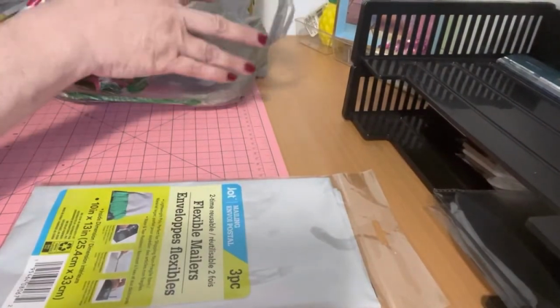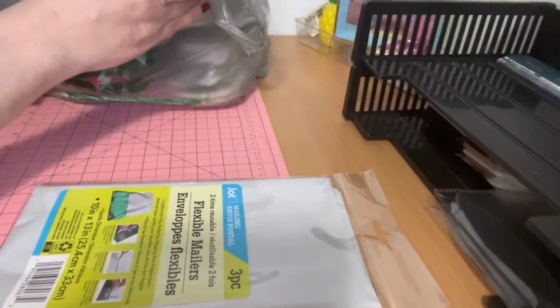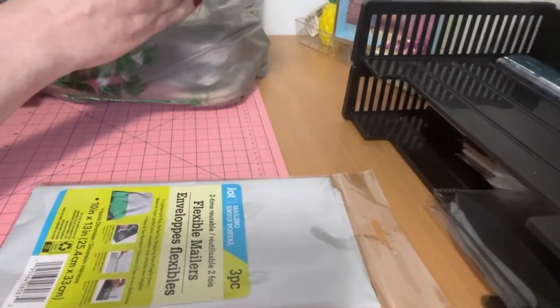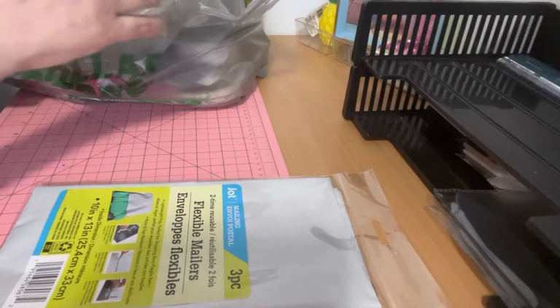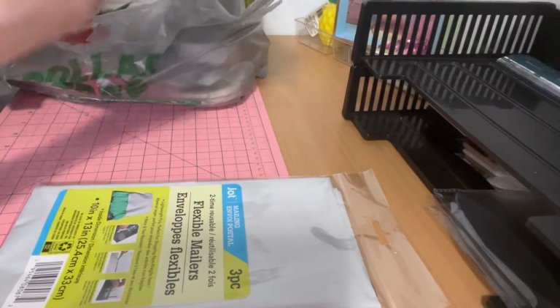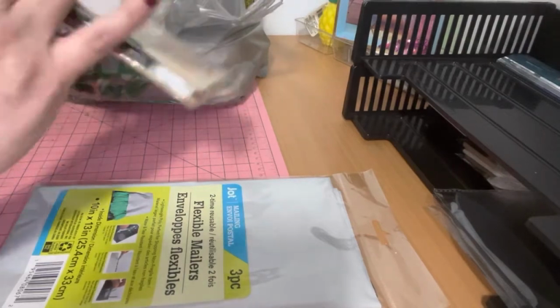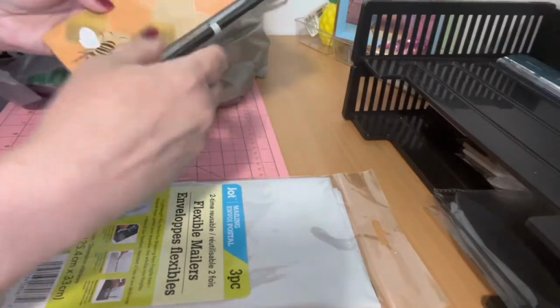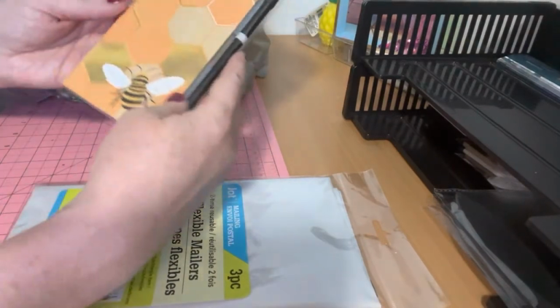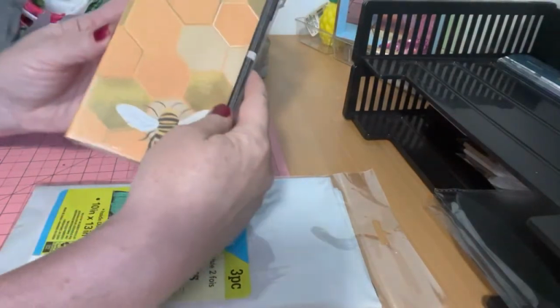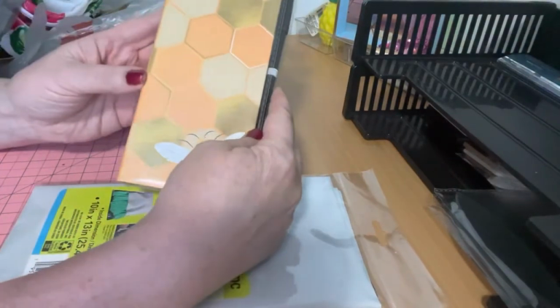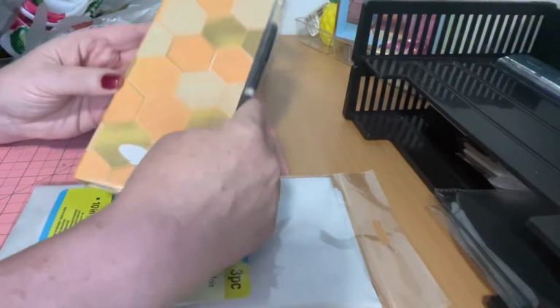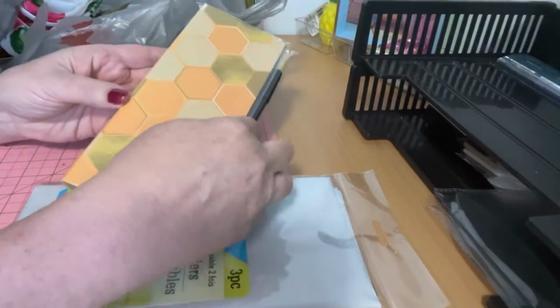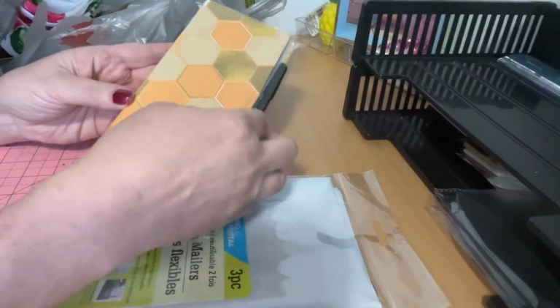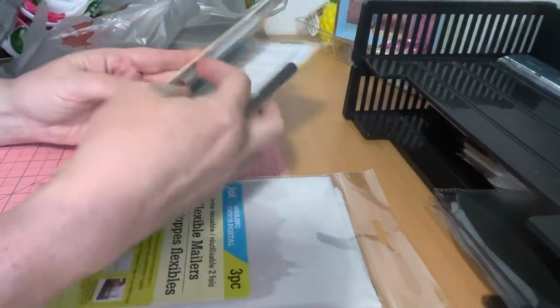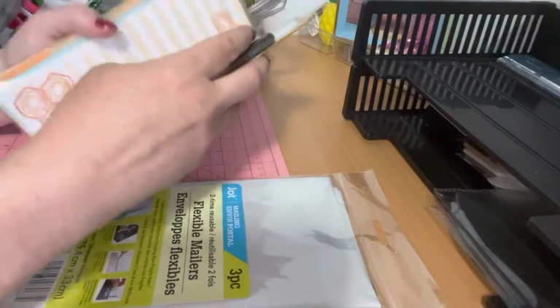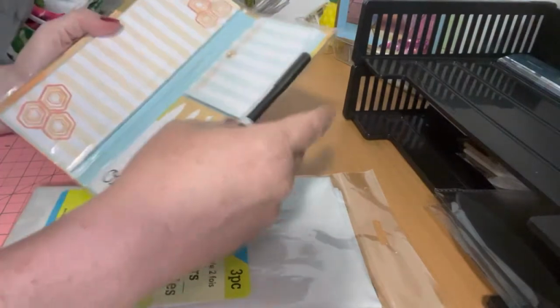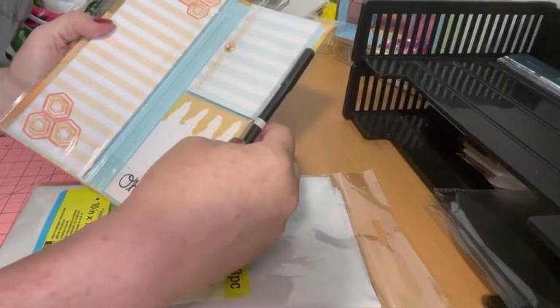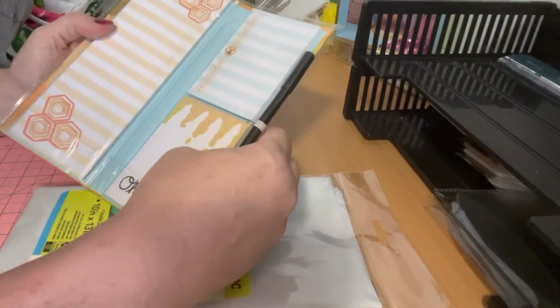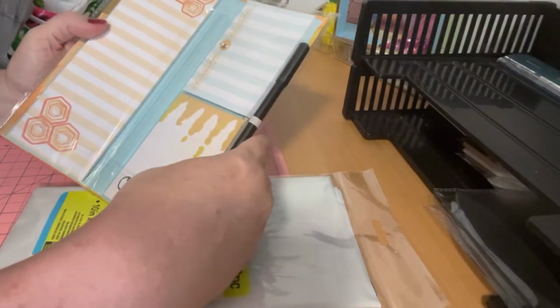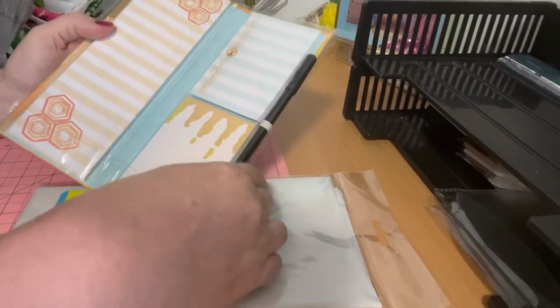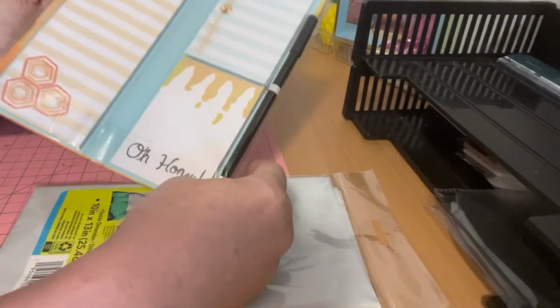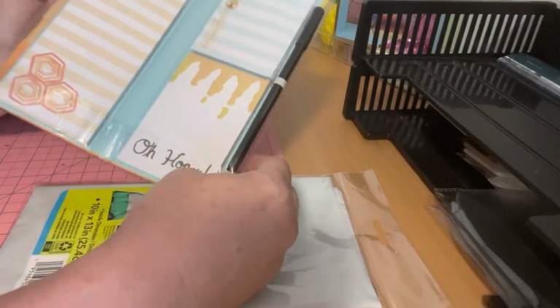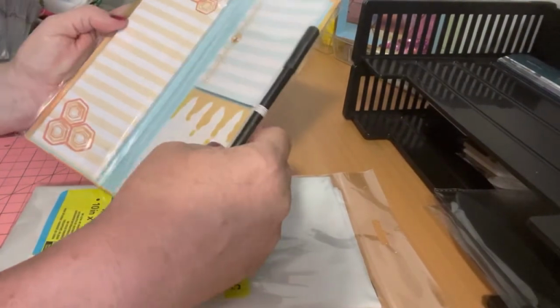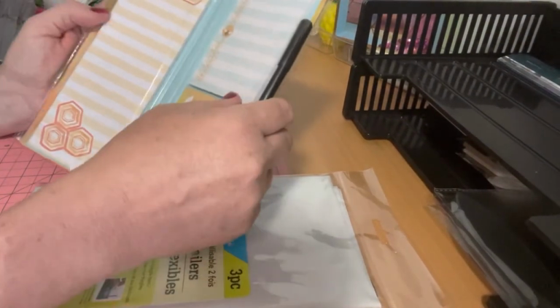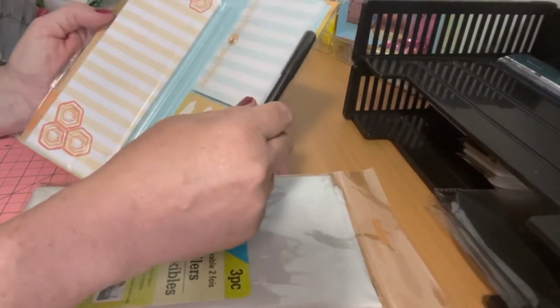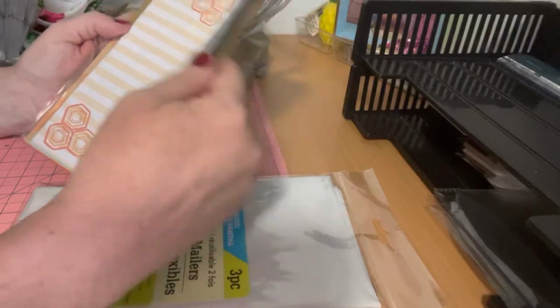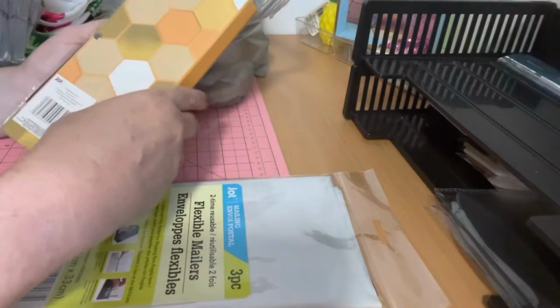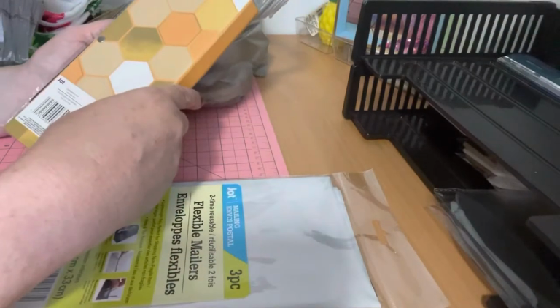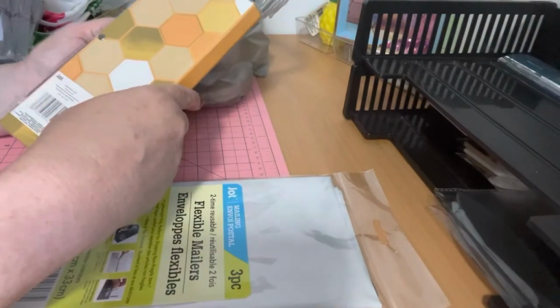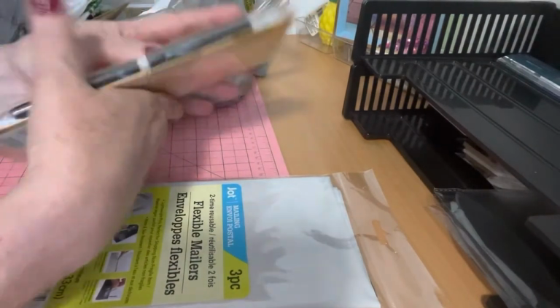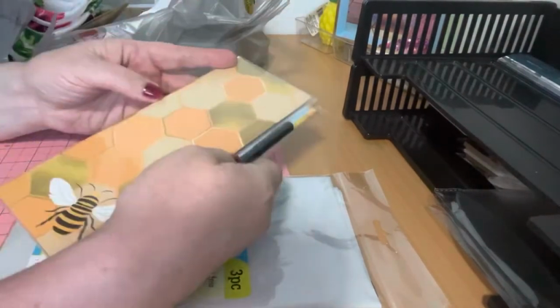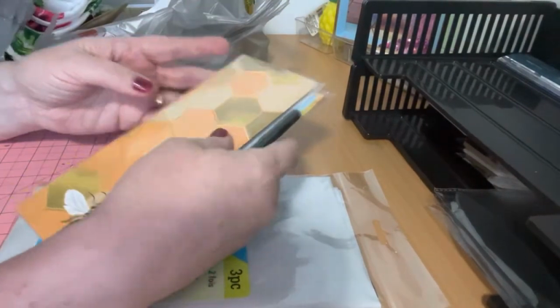Then I found this adorable bee pencil holder — it's actually a notepad. I thought that was super cool, so I got that.